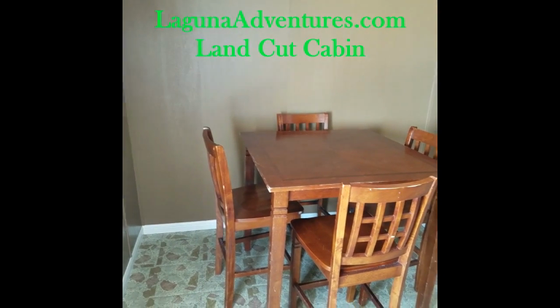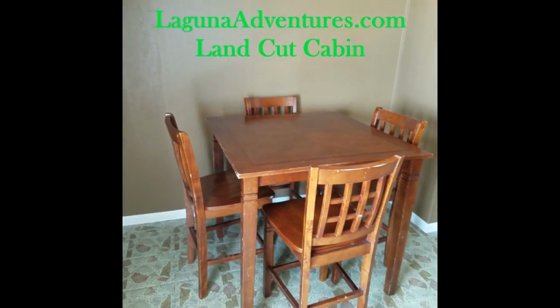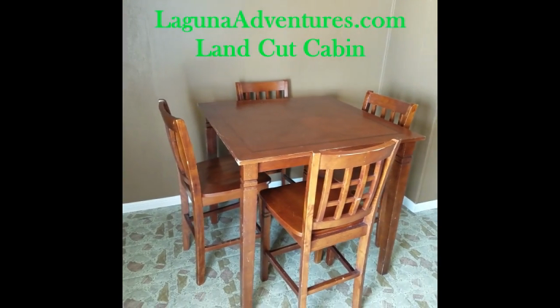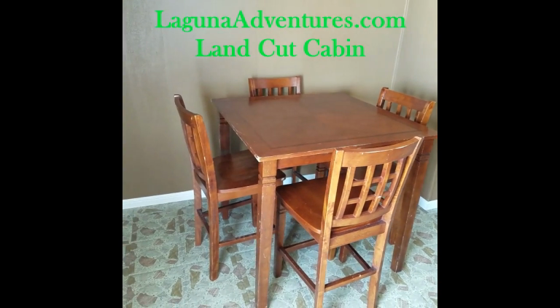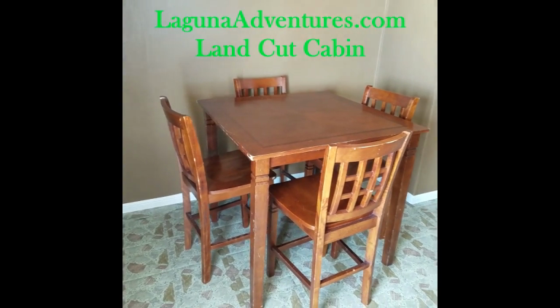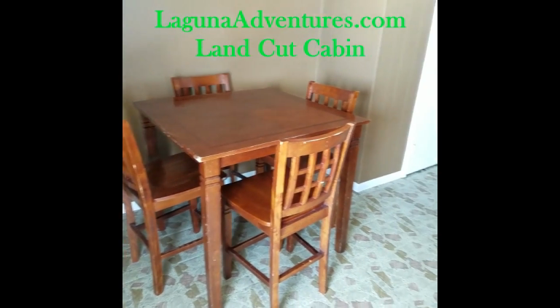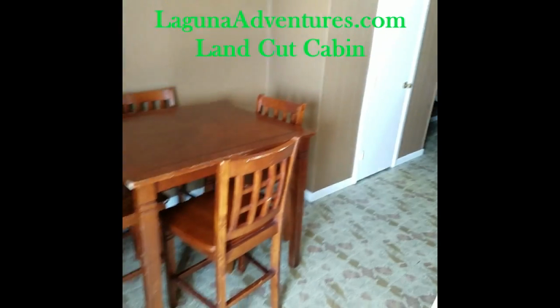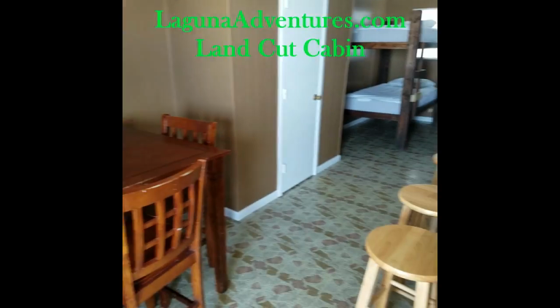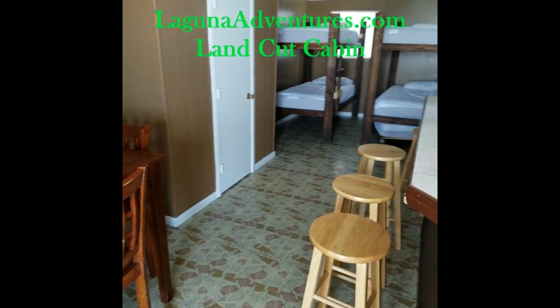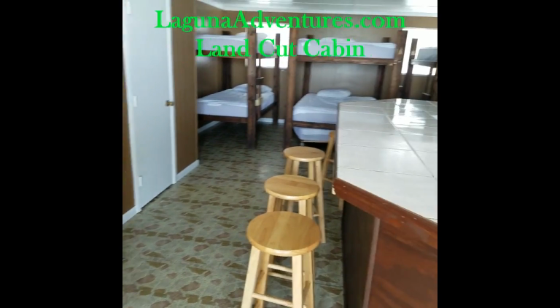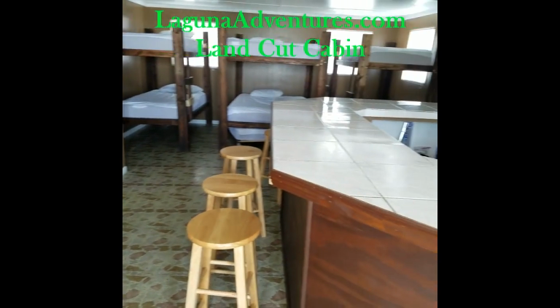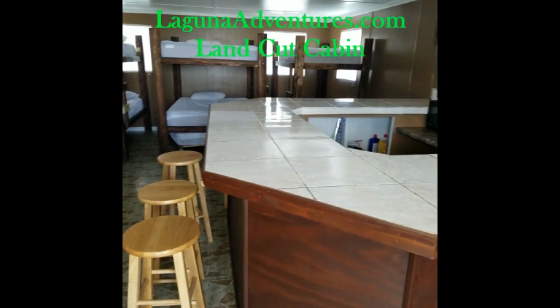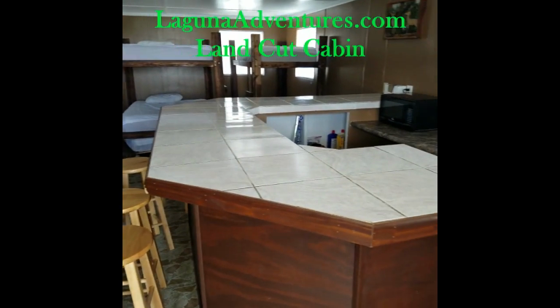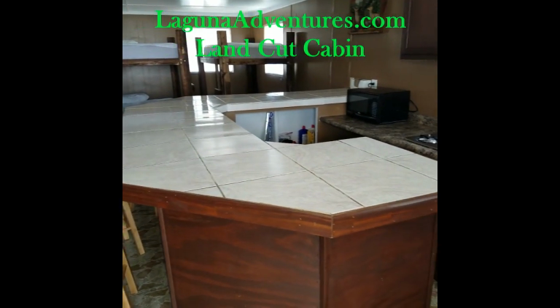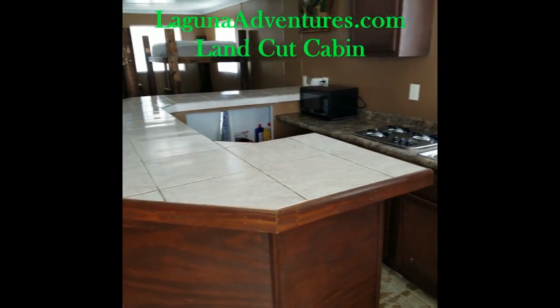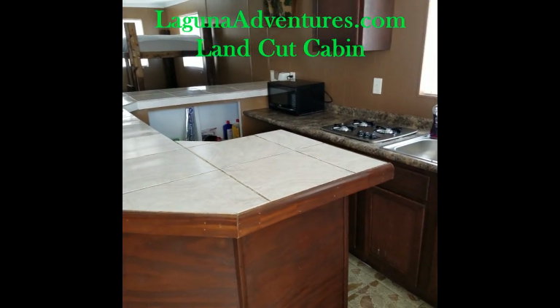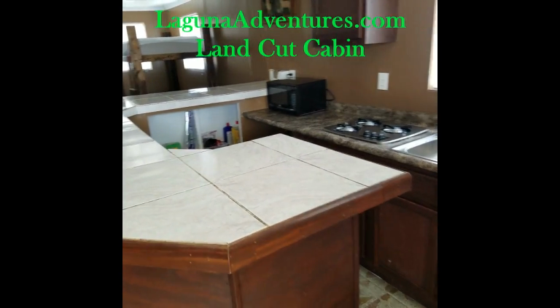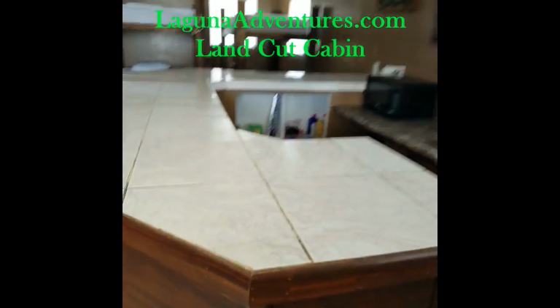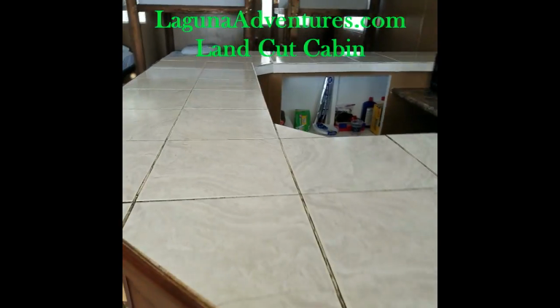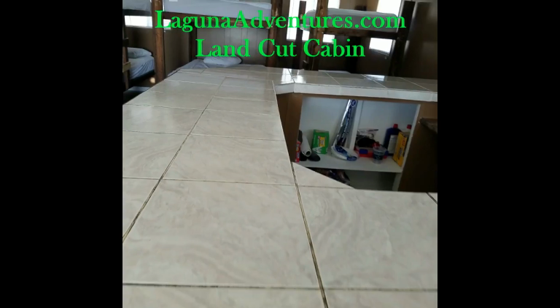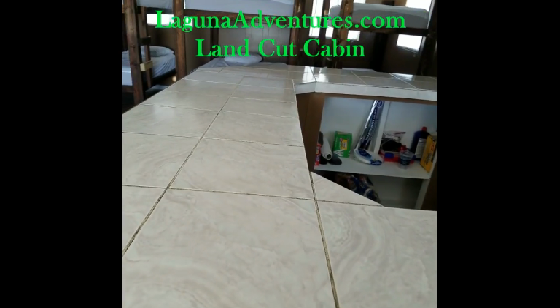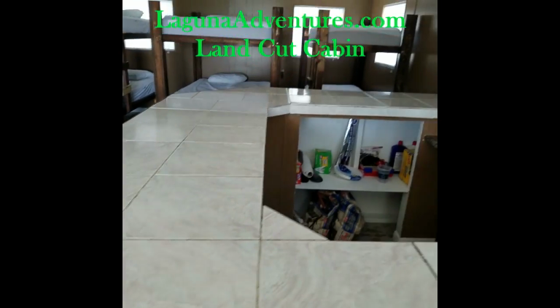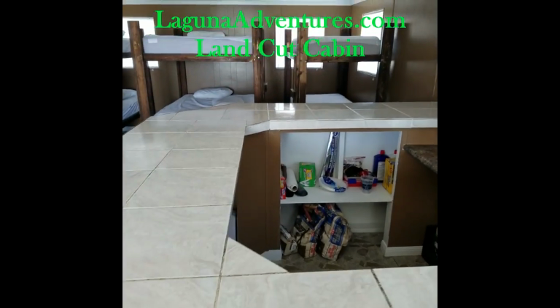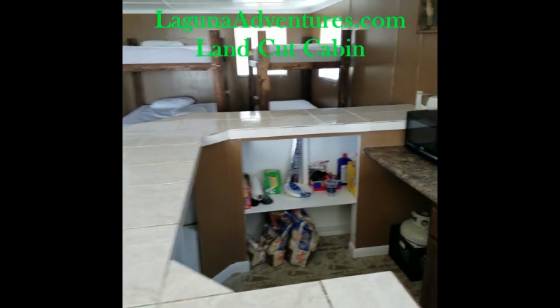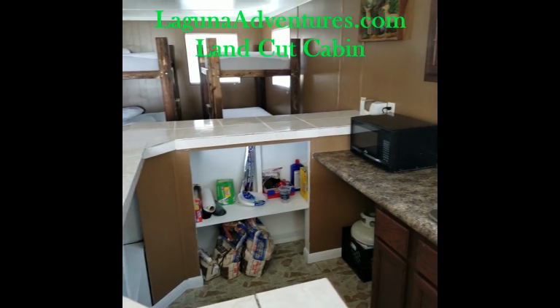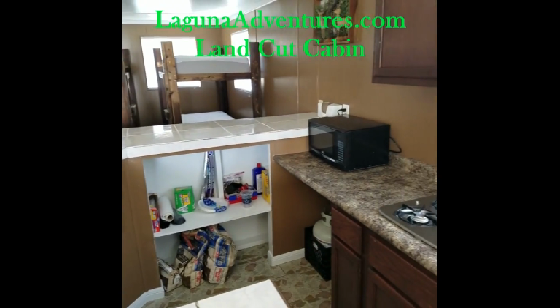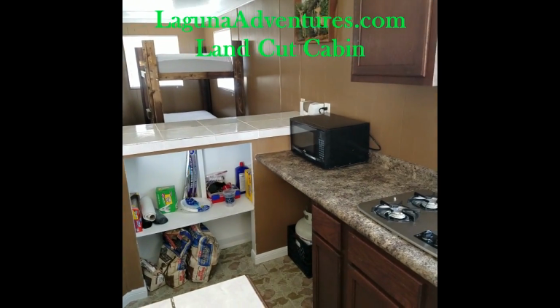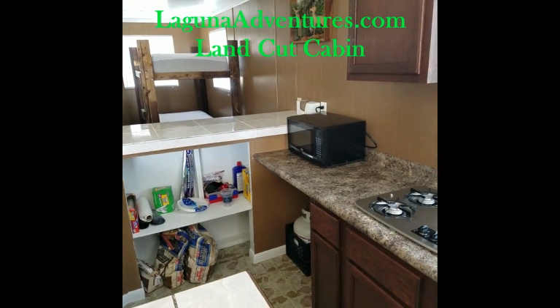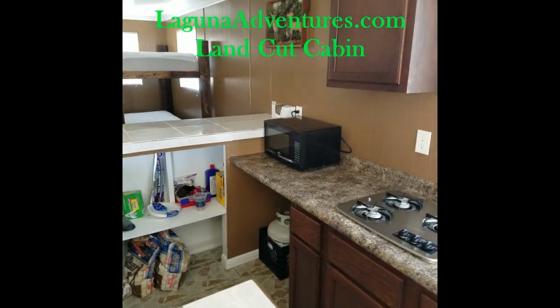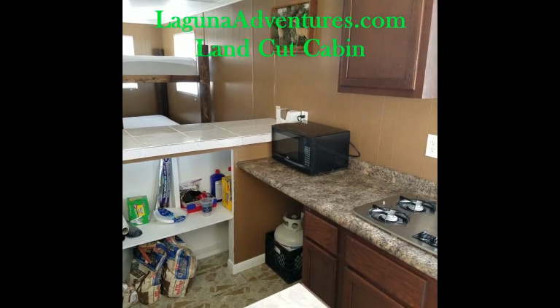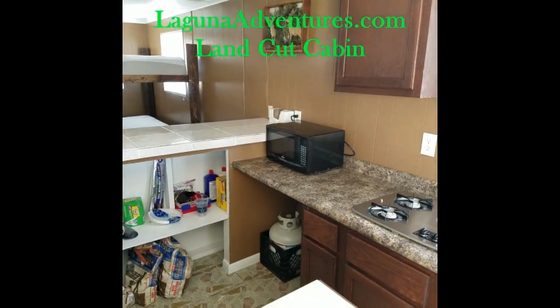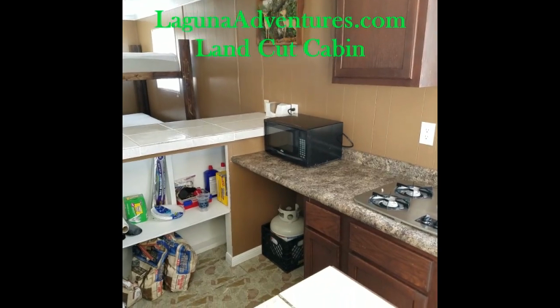Inside we have a table here. It's a nice roomy cabin with a large wraparound bar where everybody can come, sit, socialize, eat, and get out of the weather if you need to.